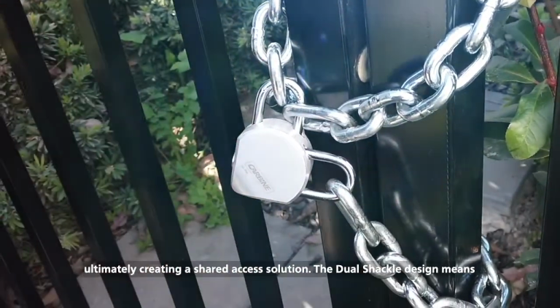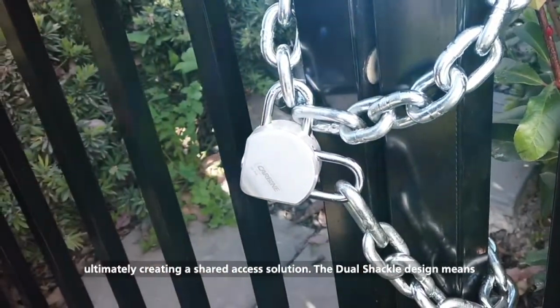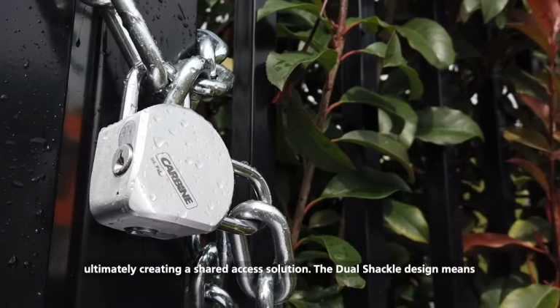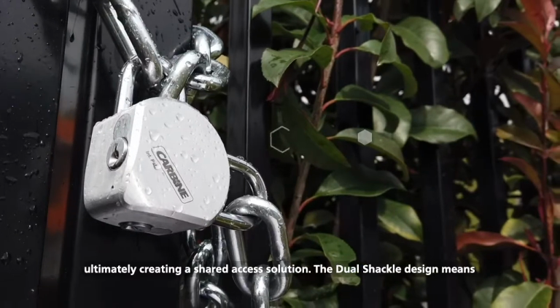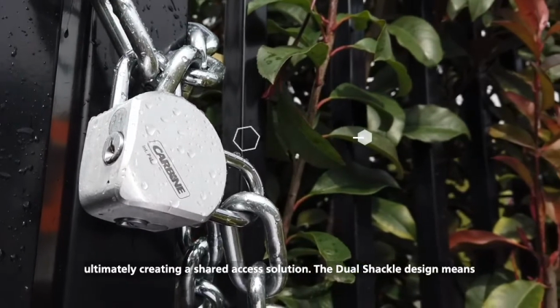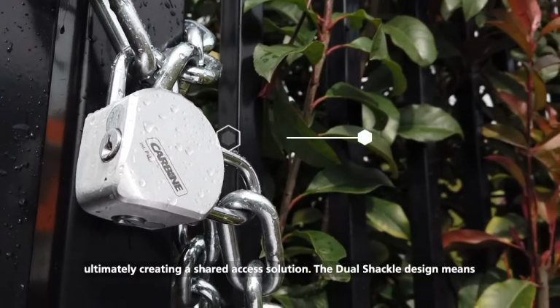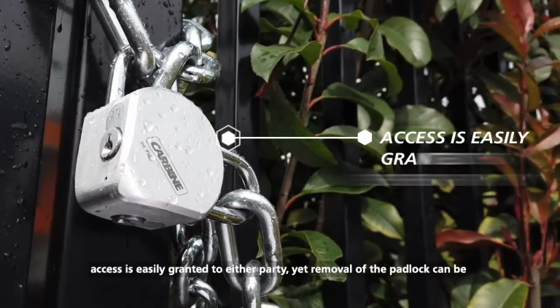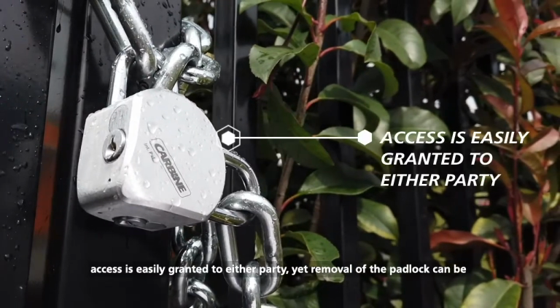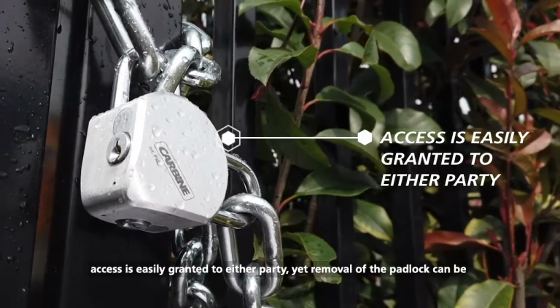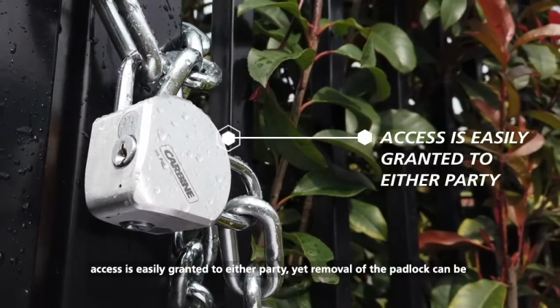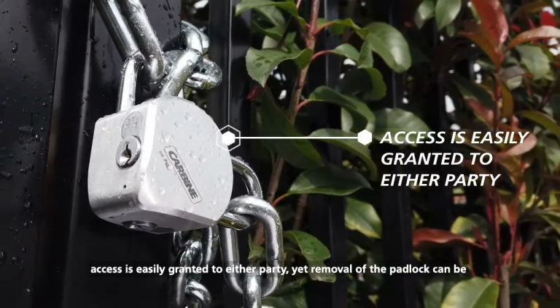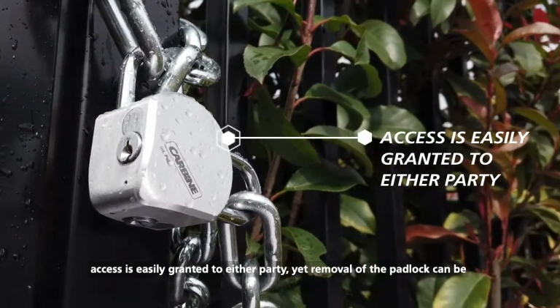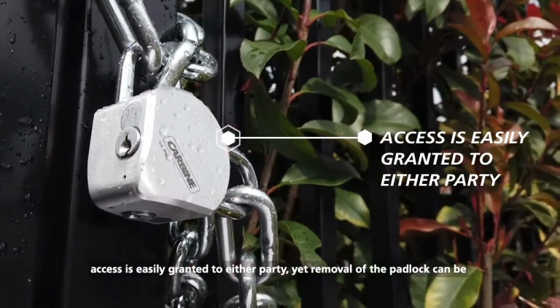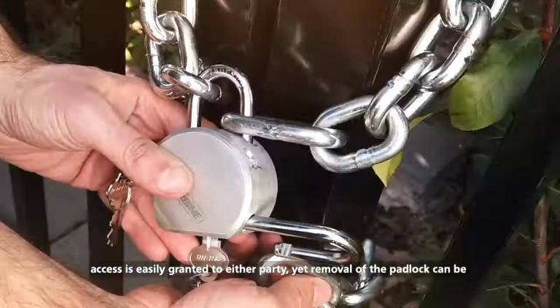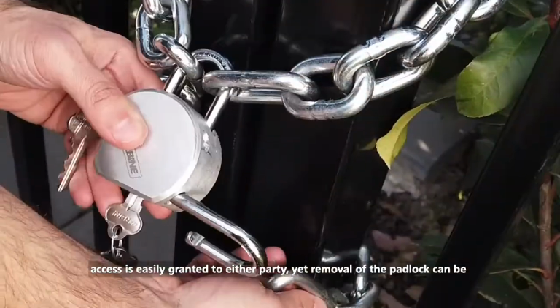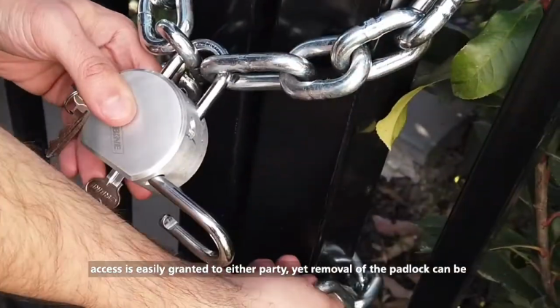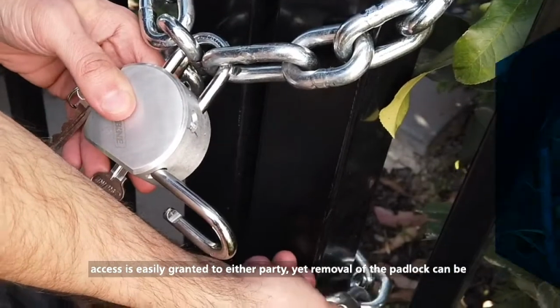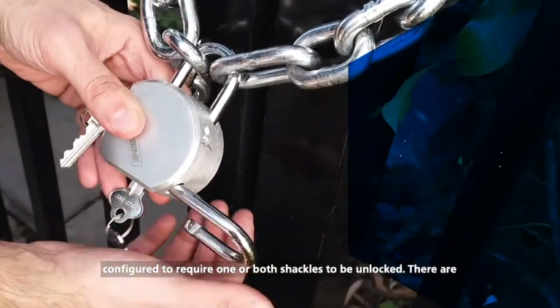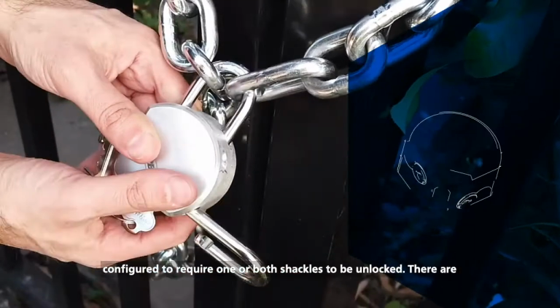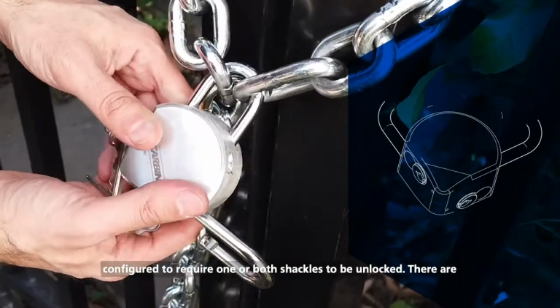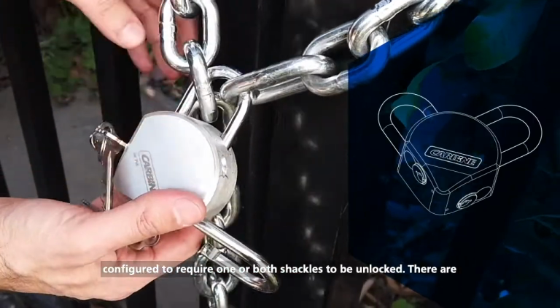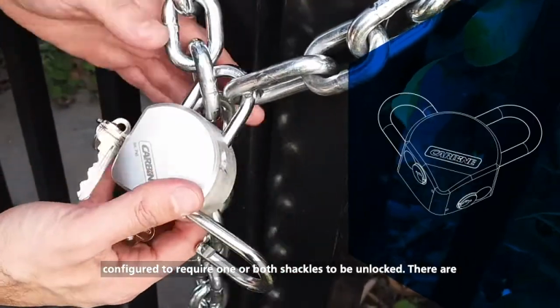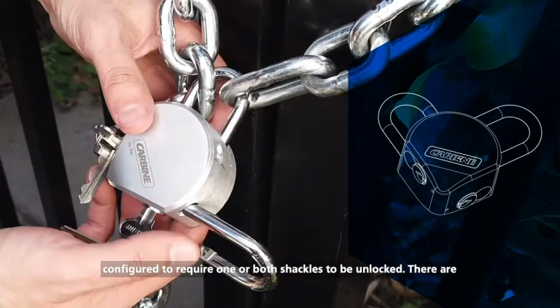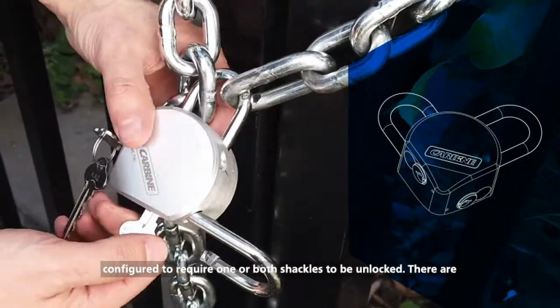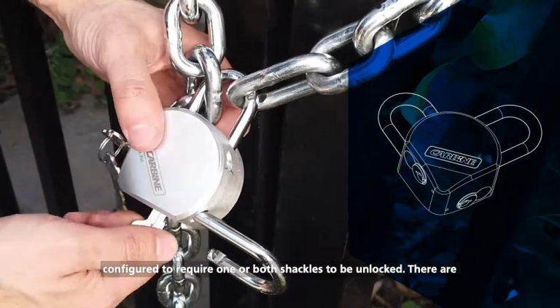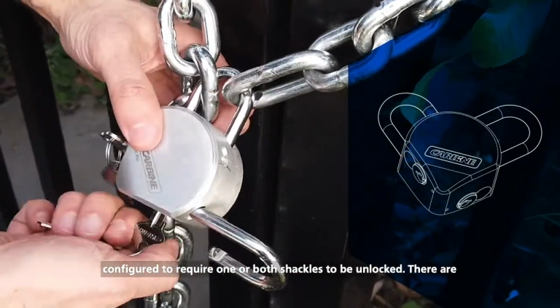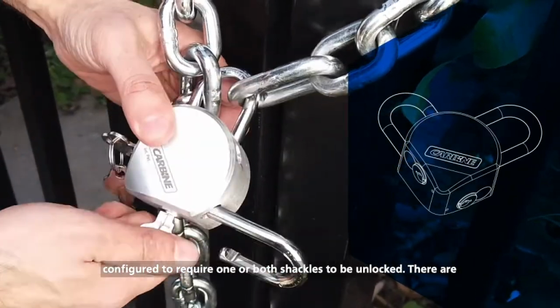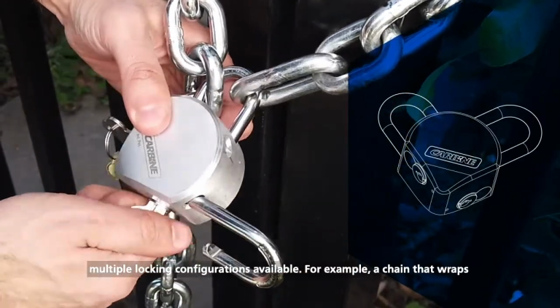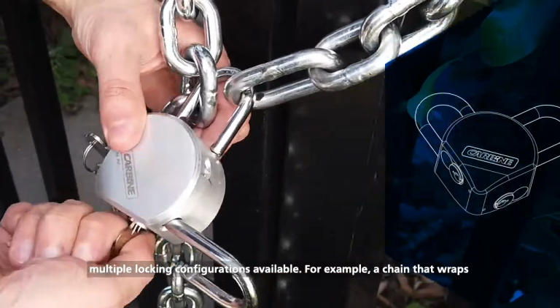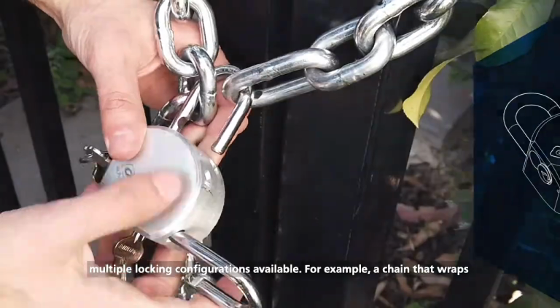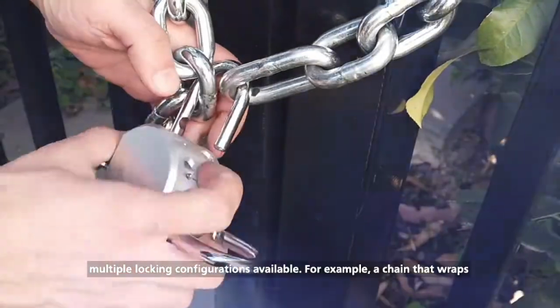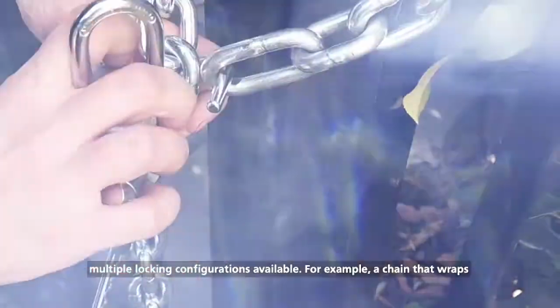The Dual Shackle design means access is easily granted to either party, yet removal of the padlock can be configured to require one or both shackles to be unlocked. There are multiple locking configurations available.